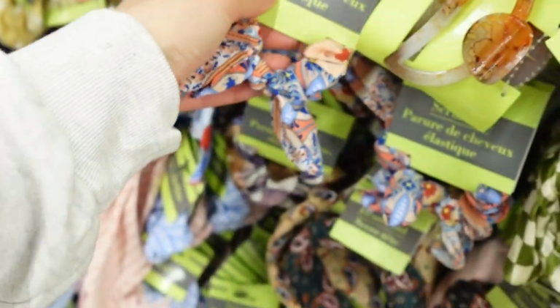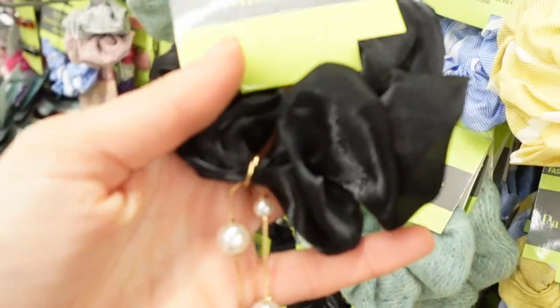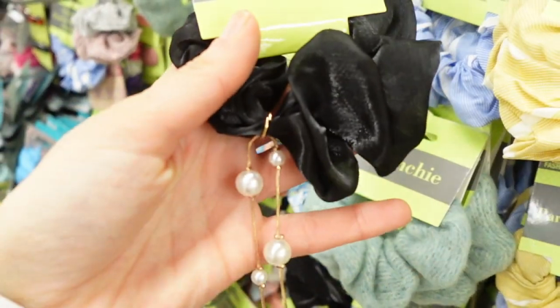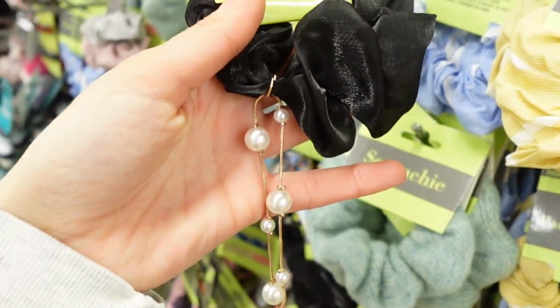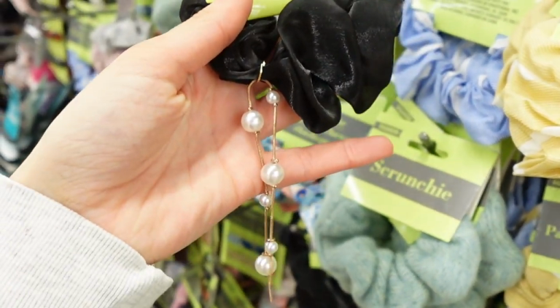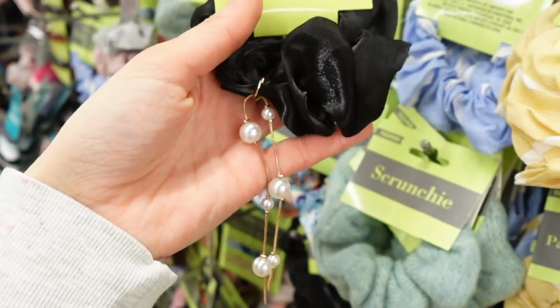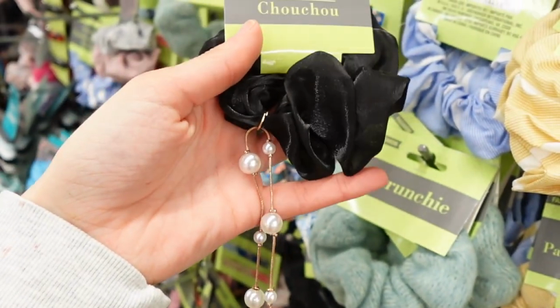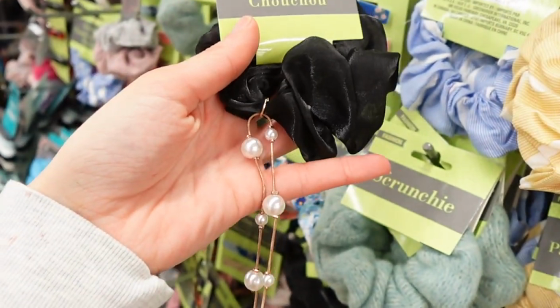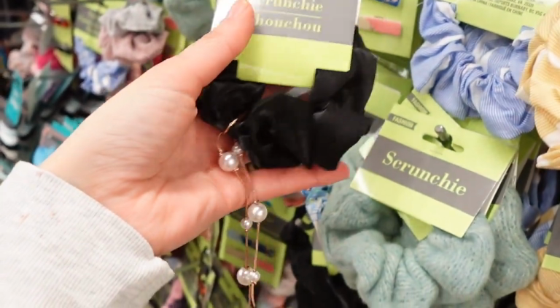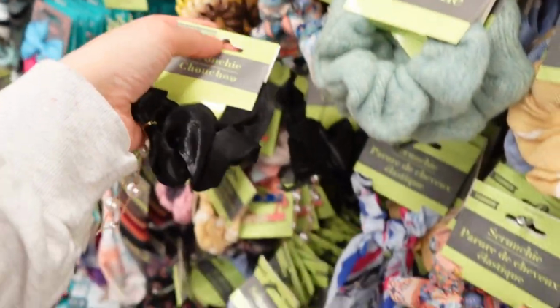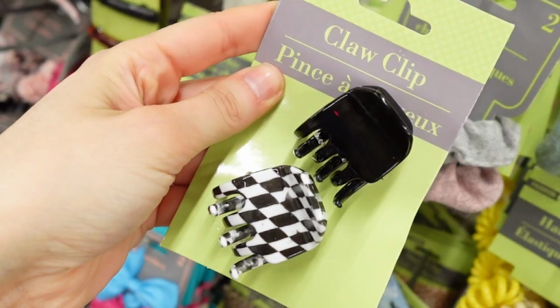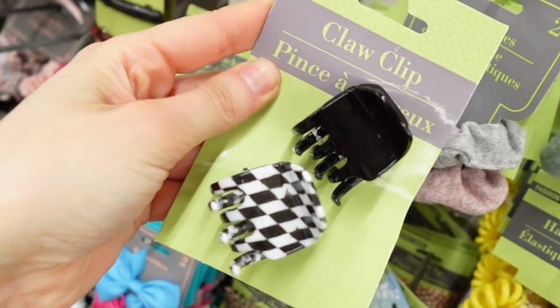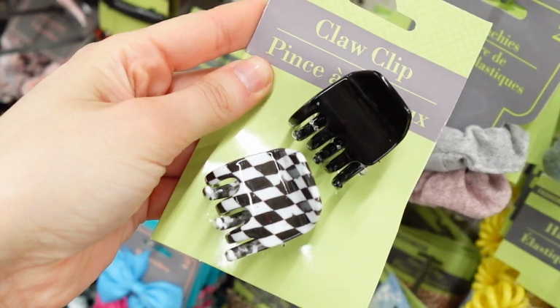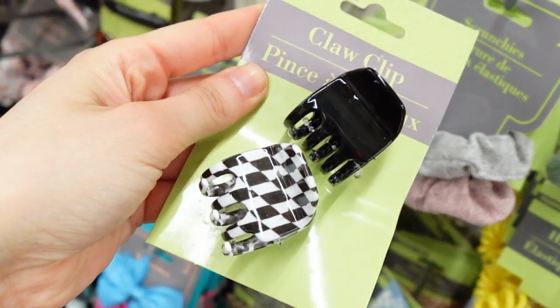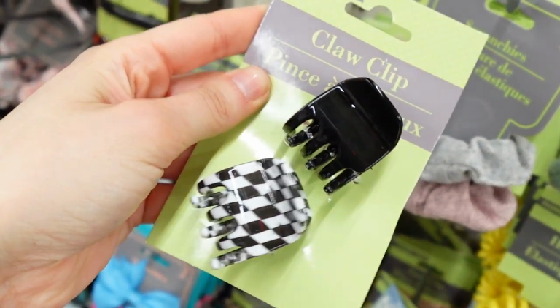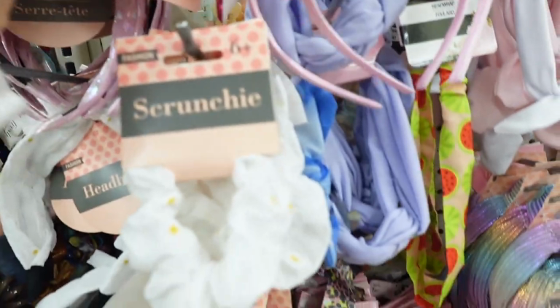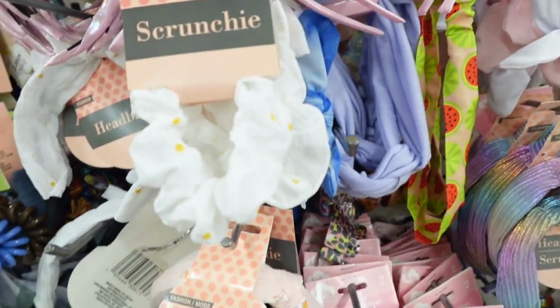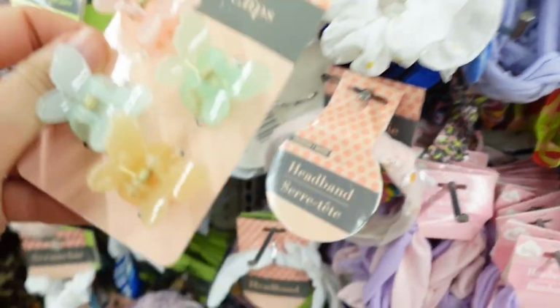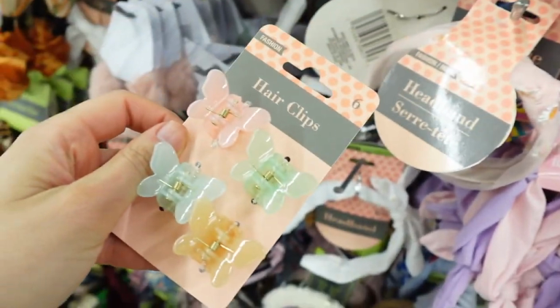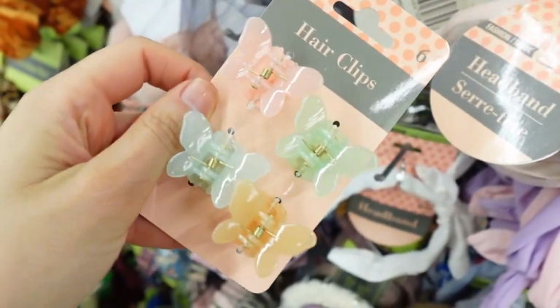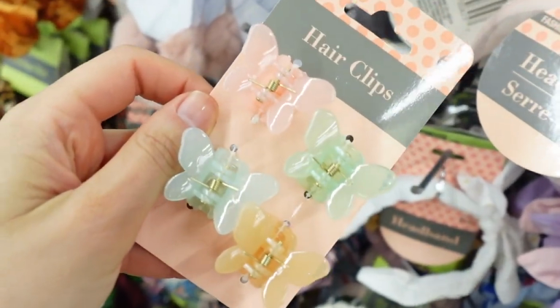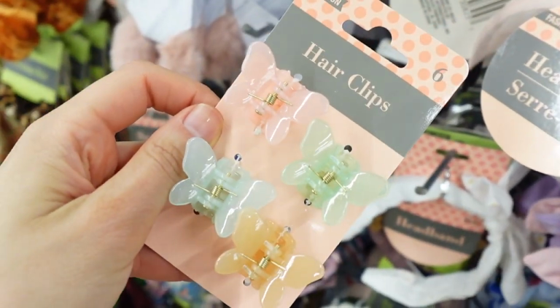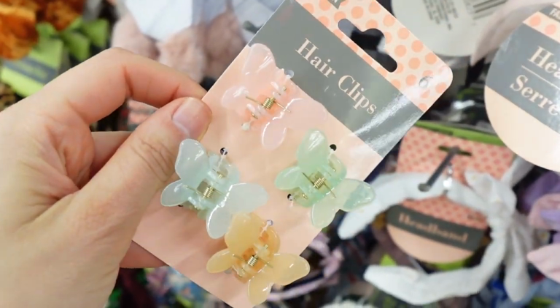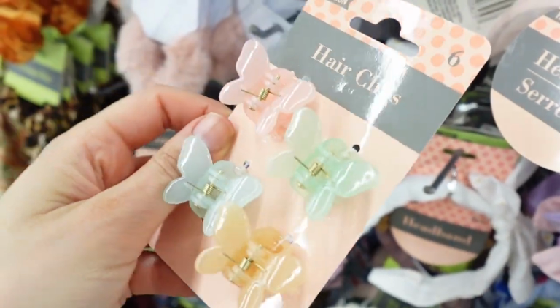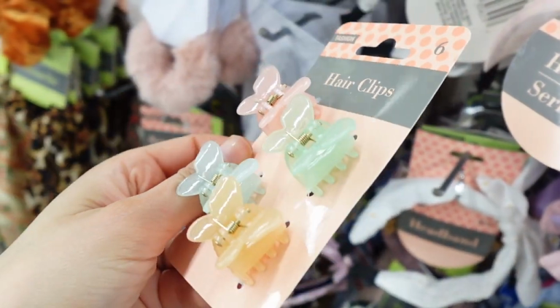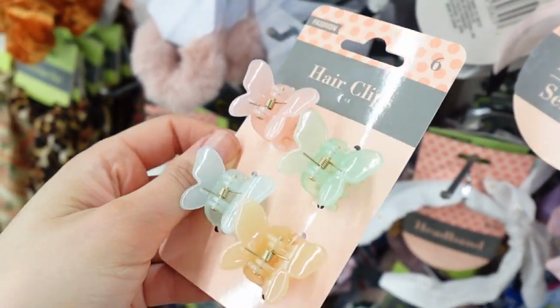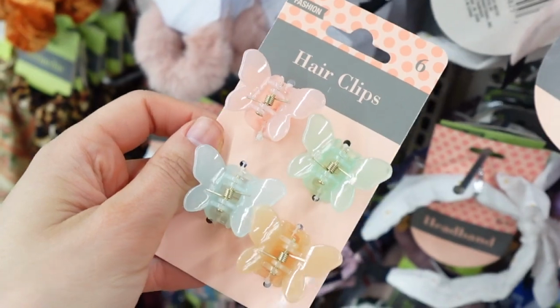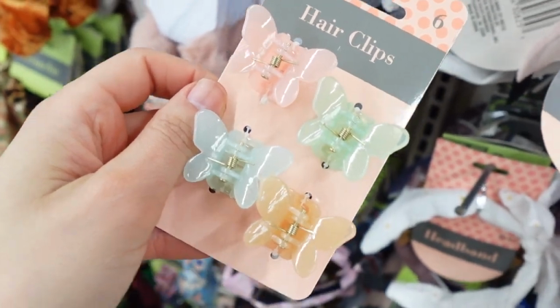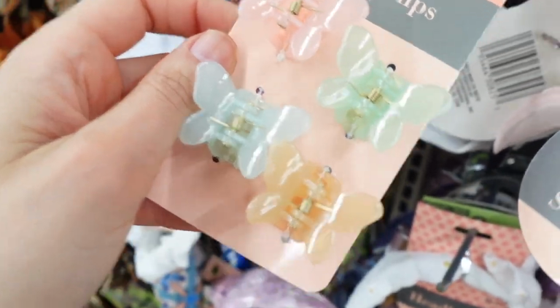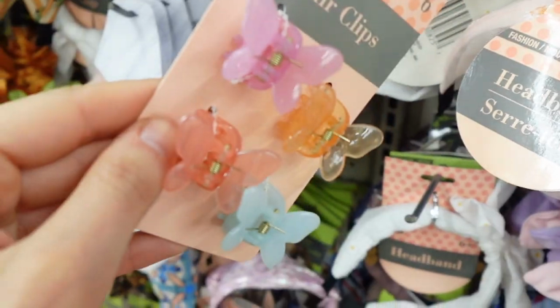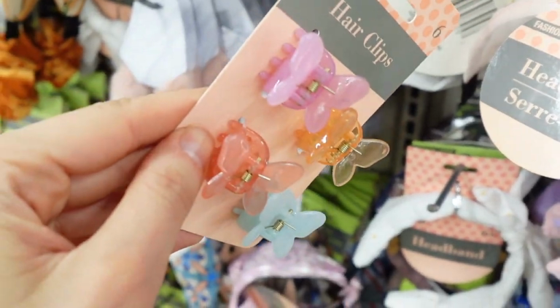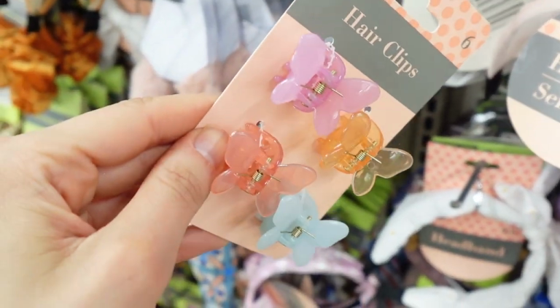Next we have these really cute scrunchies that have little pearls hanging down. Some new claw clips. These butterfly clips are really cute — they also had some more colors.